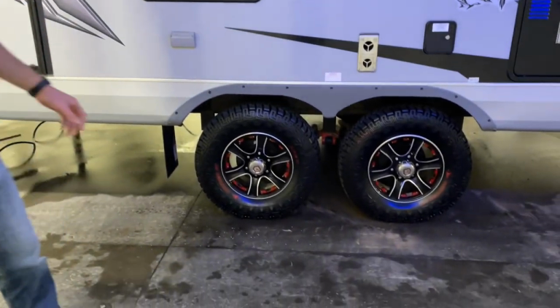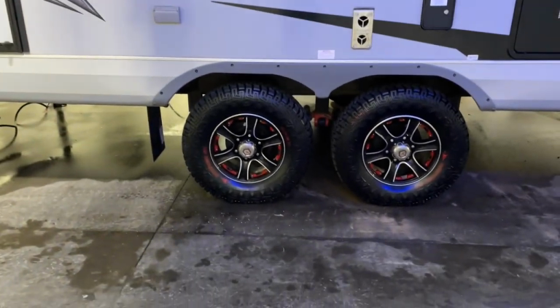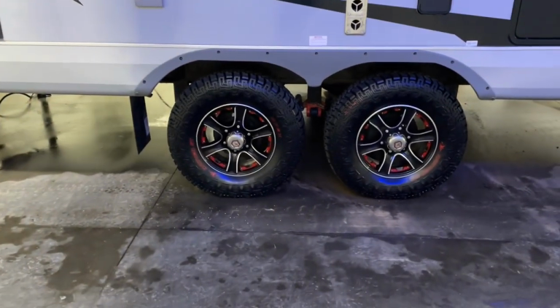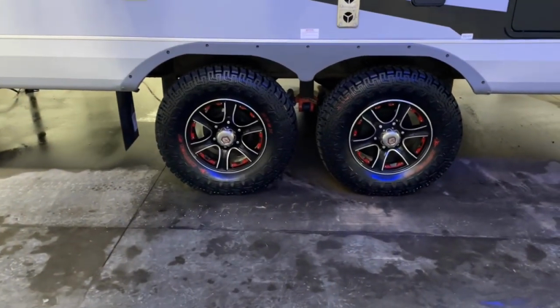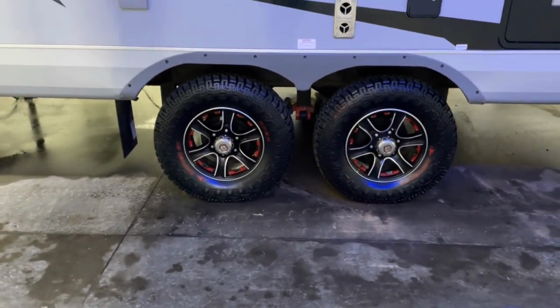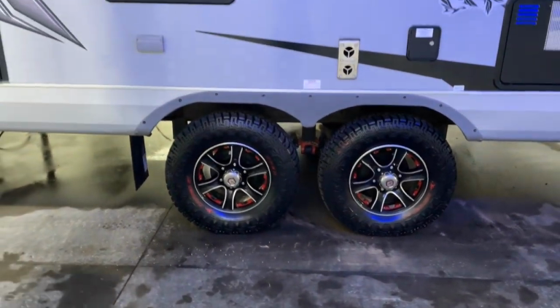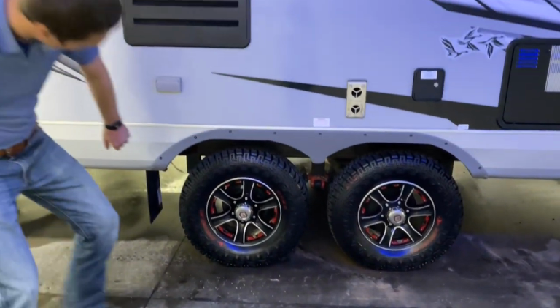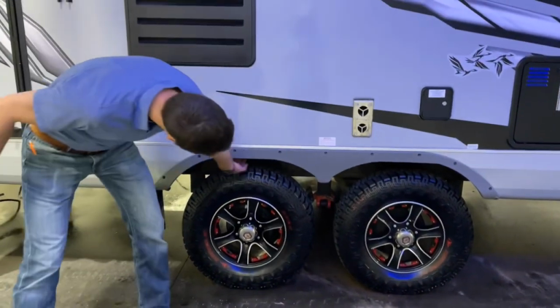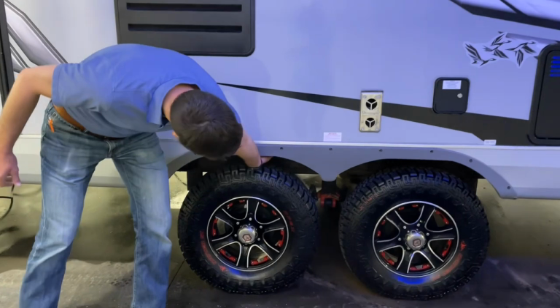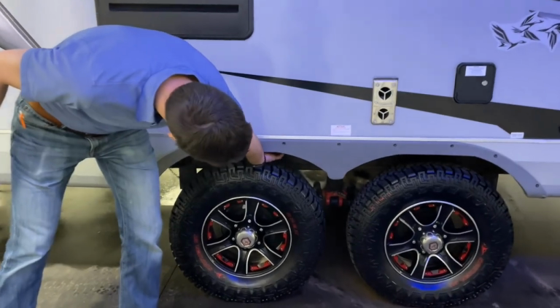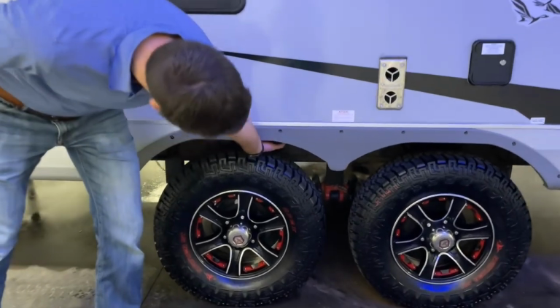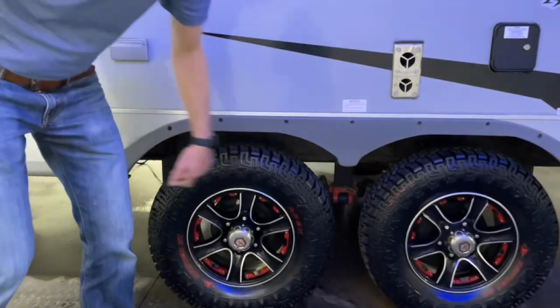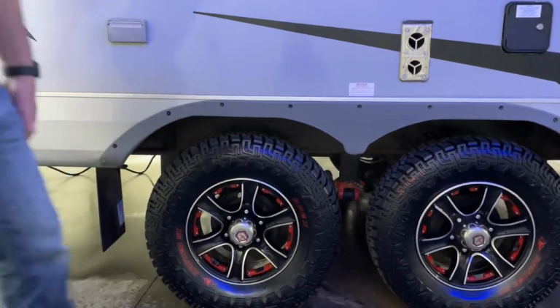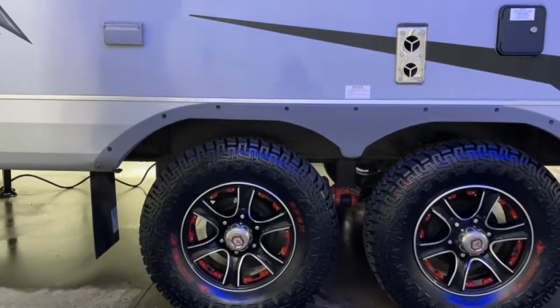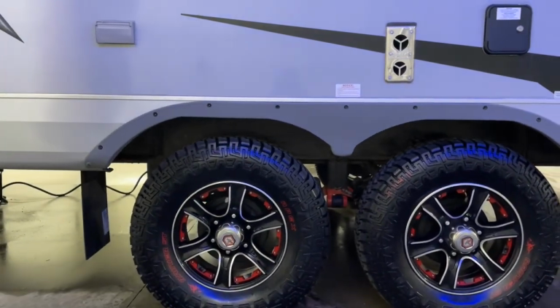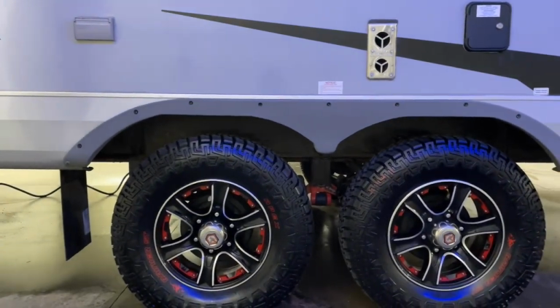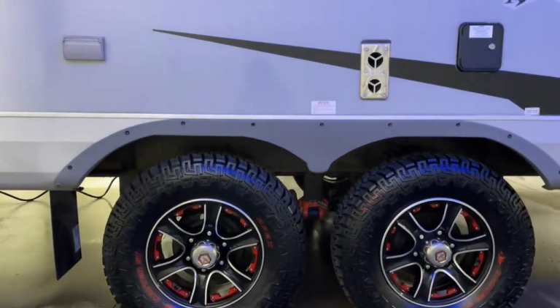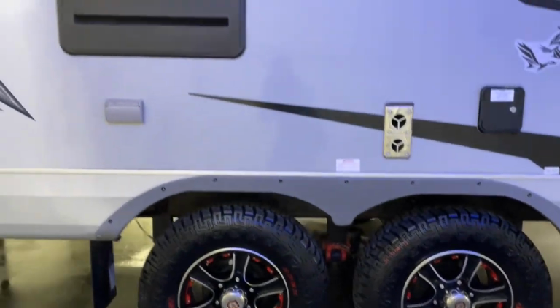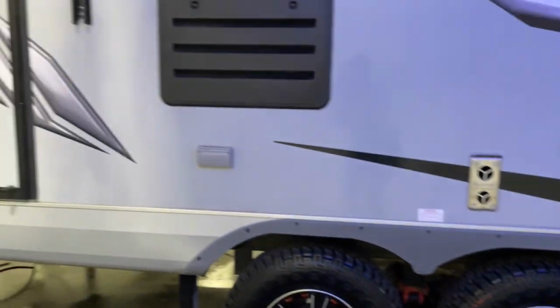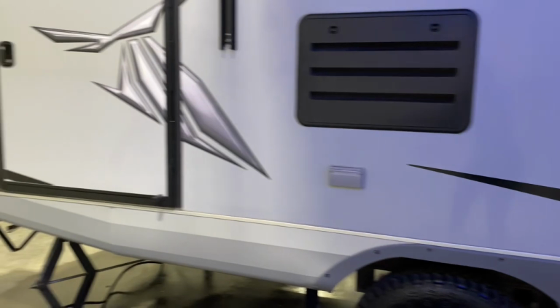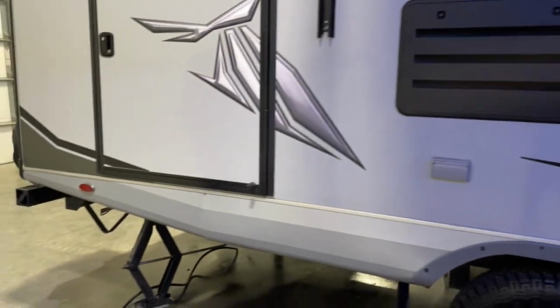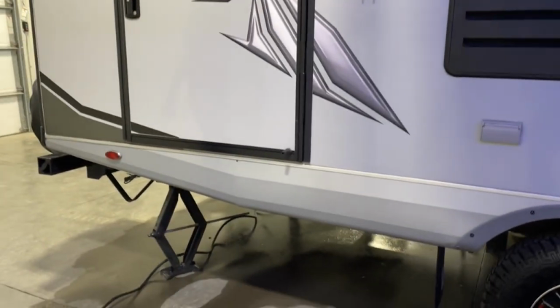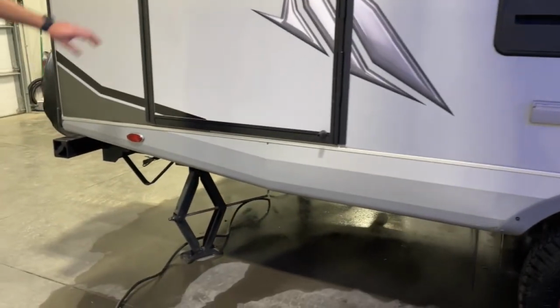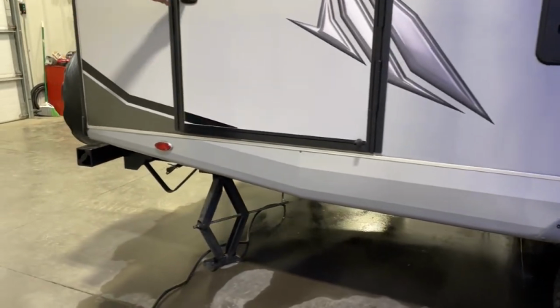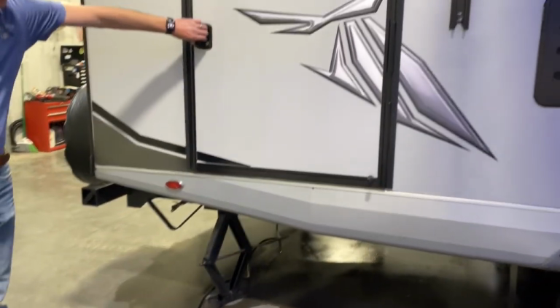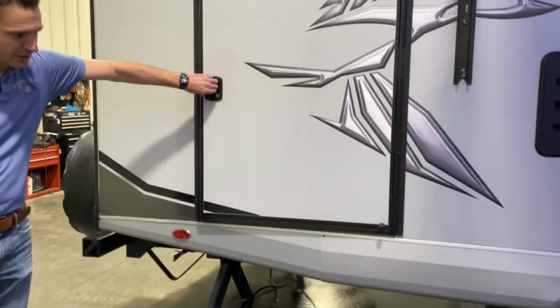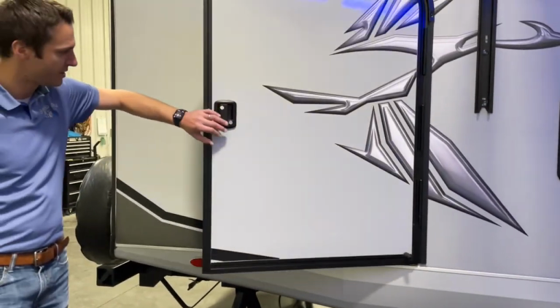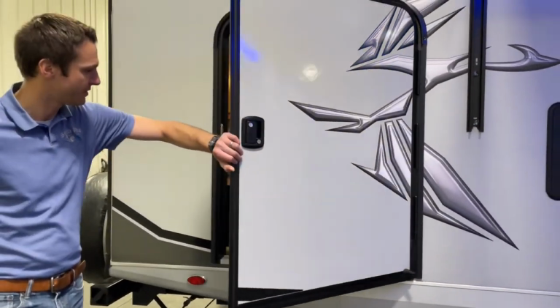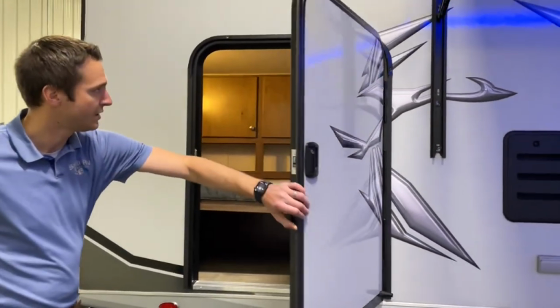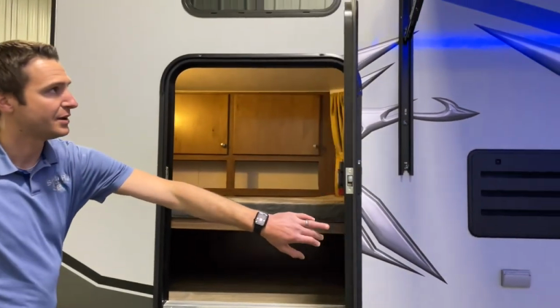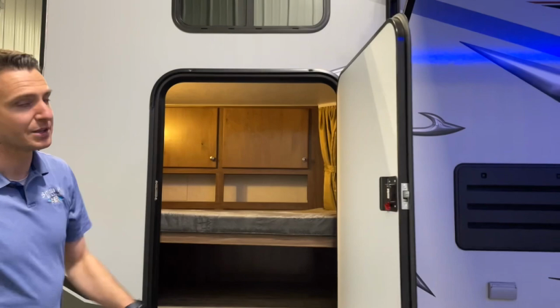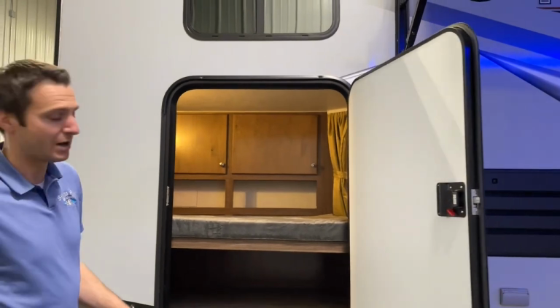We have off-road tires and metal-lined wheel wells on board. We've got mud flaps. I like in Northwood — those mud flaps on all of their trailers.